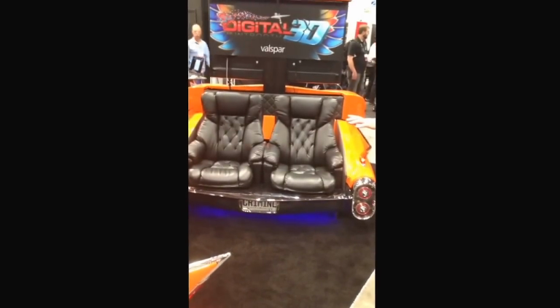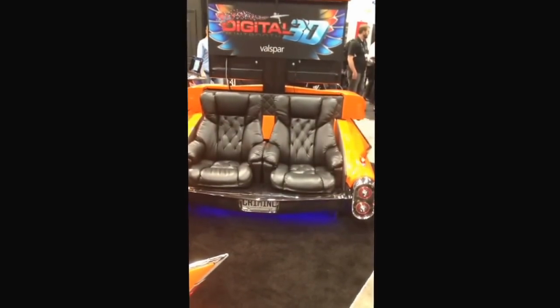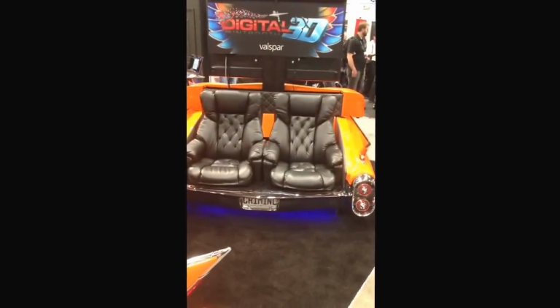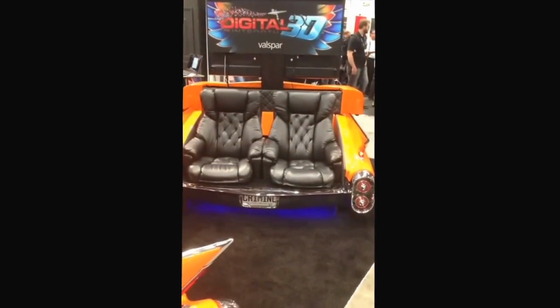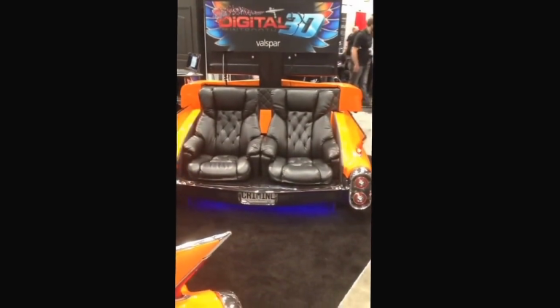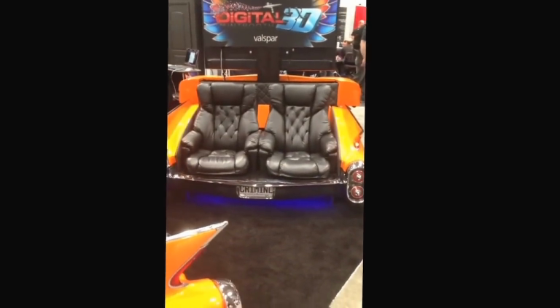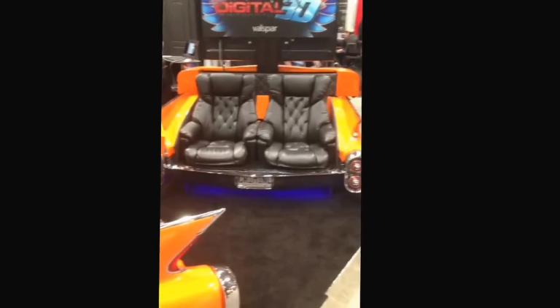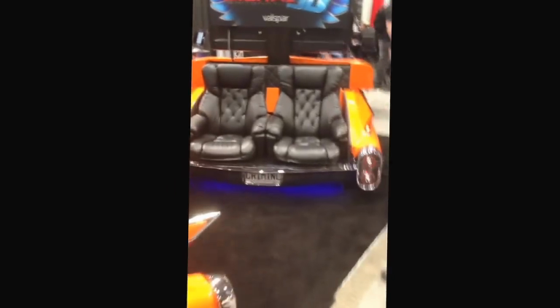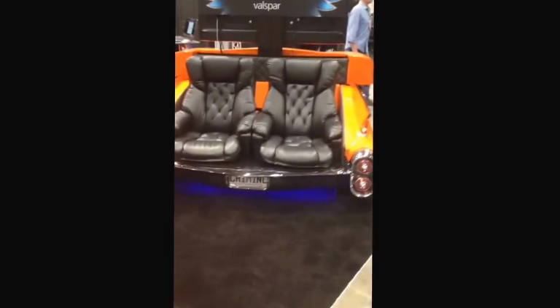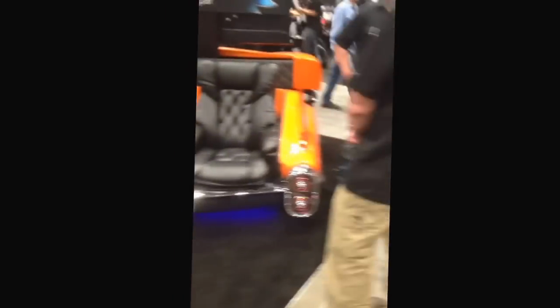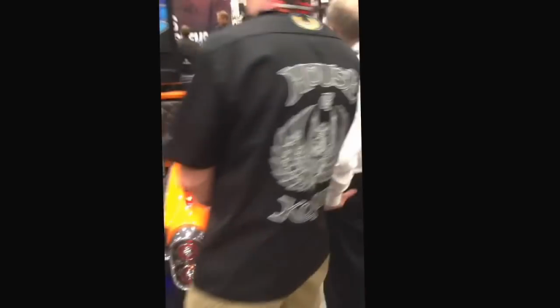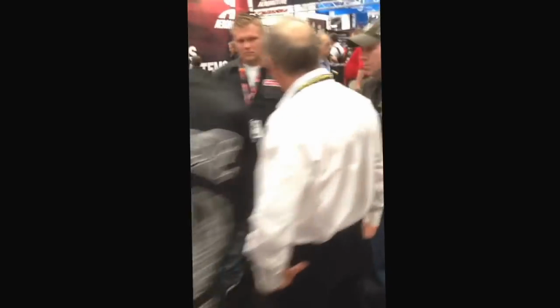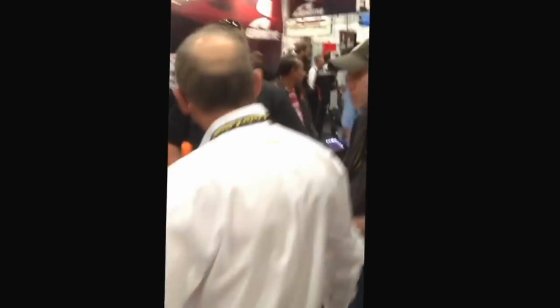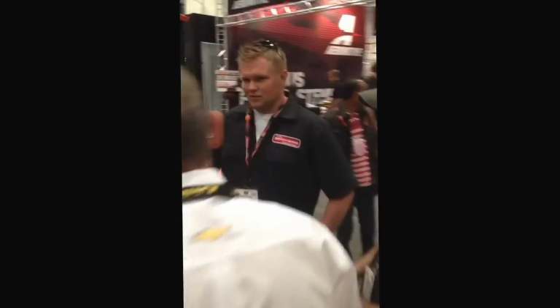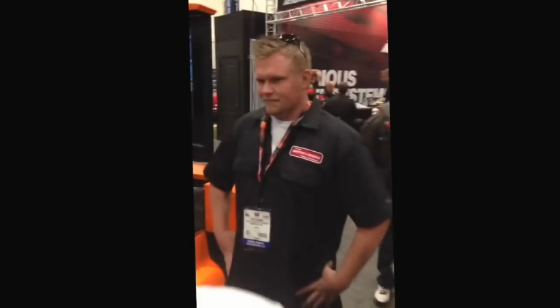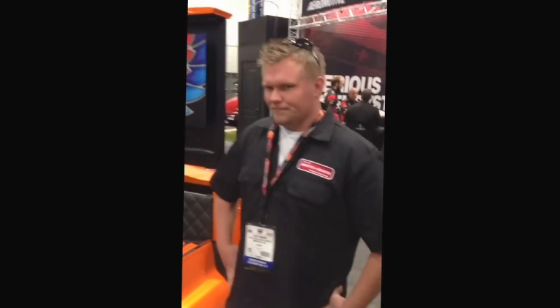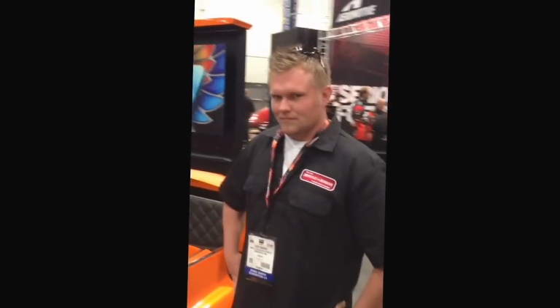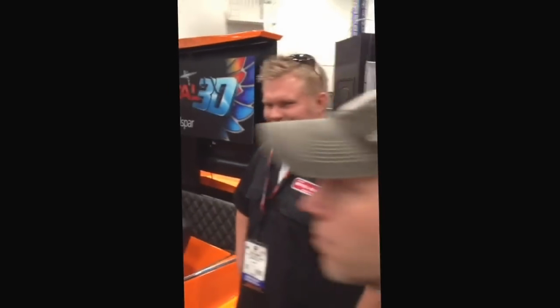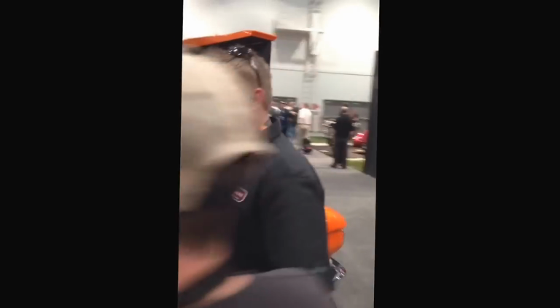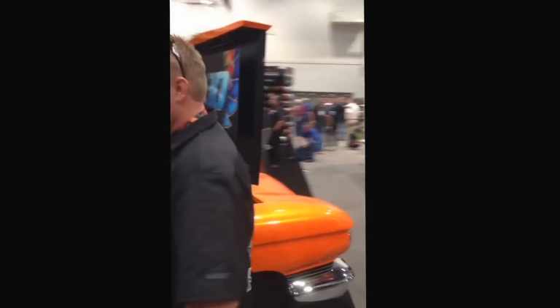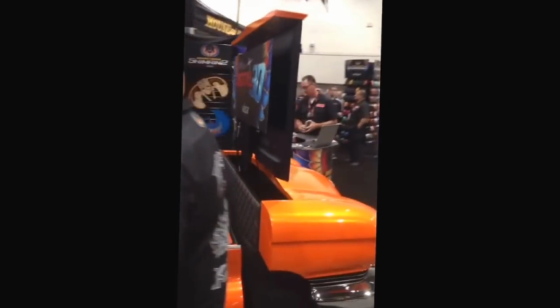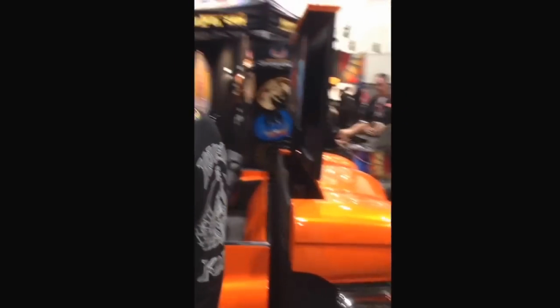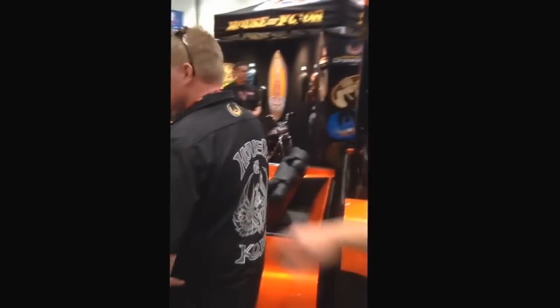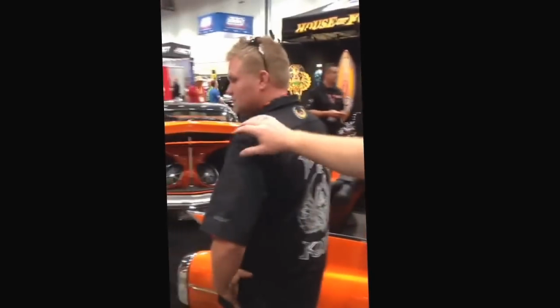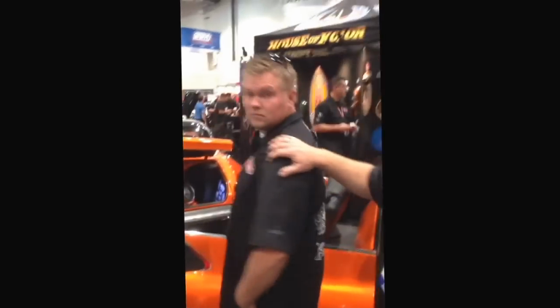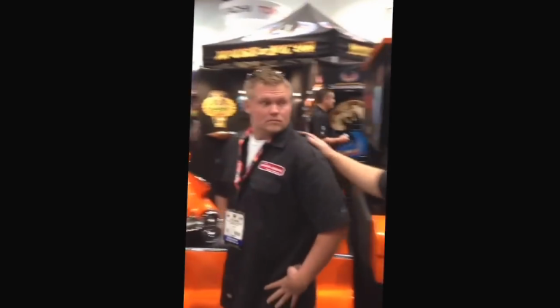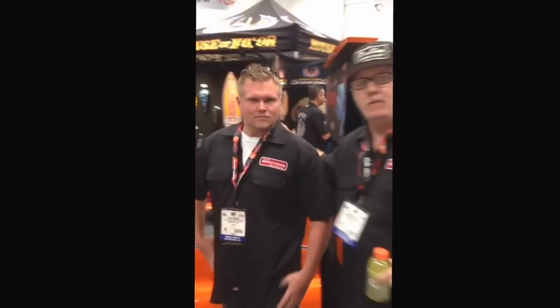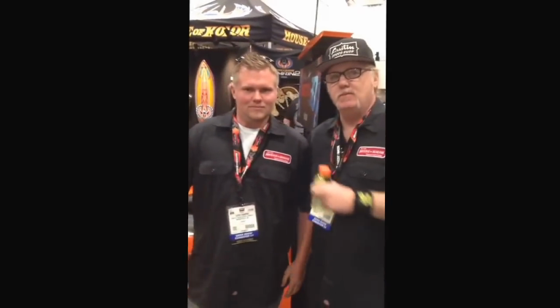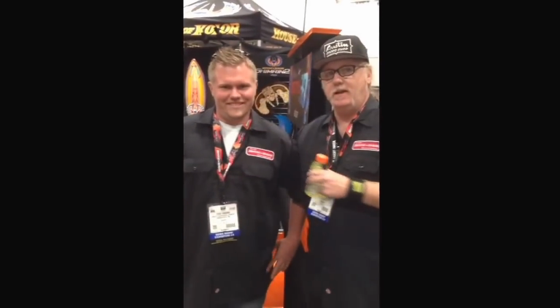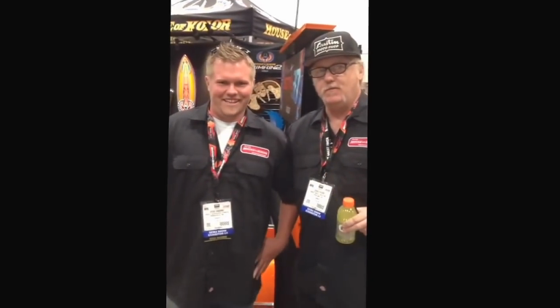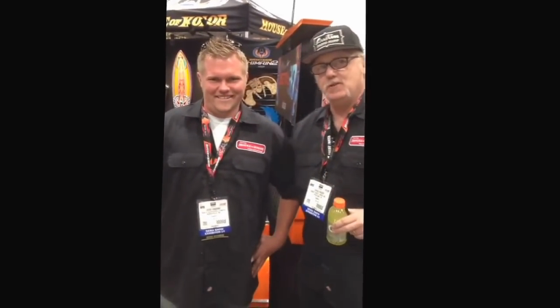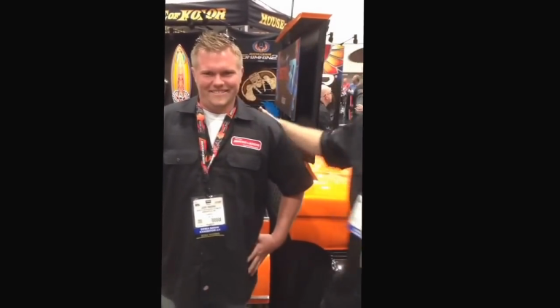The bitchin' part of the man cave accessory is around the corner over here. This is Jesse, the owner and builder — the guy that built the bitchin' man cave stuff and the cowlip.